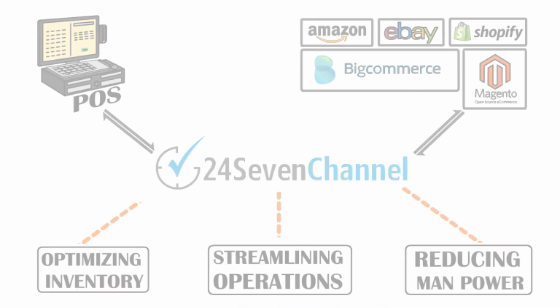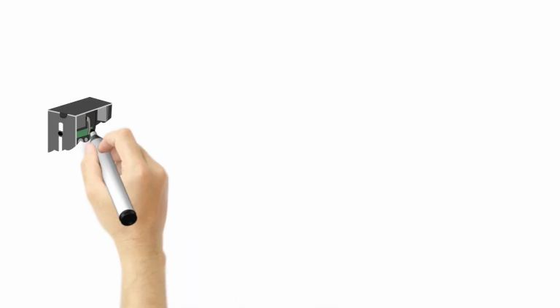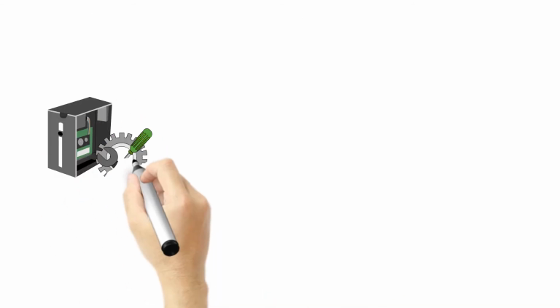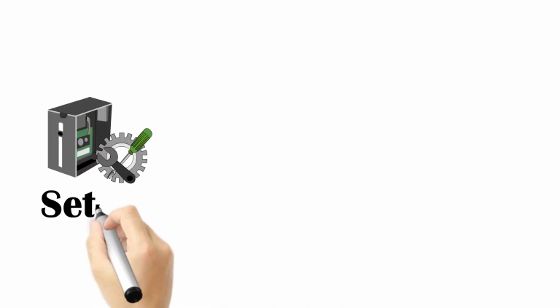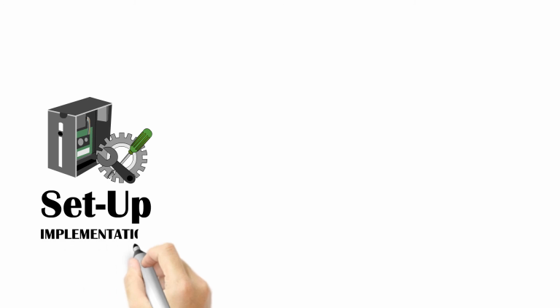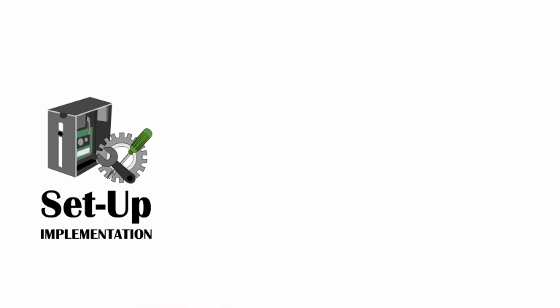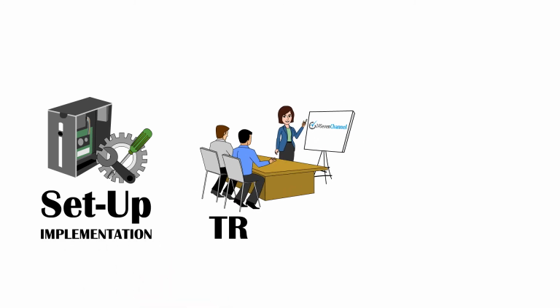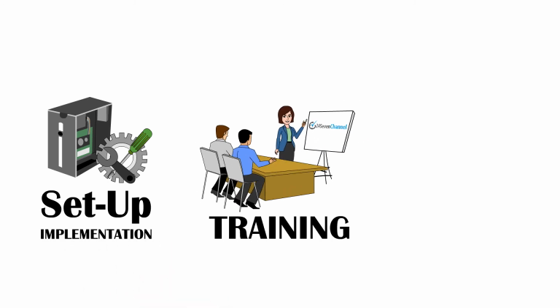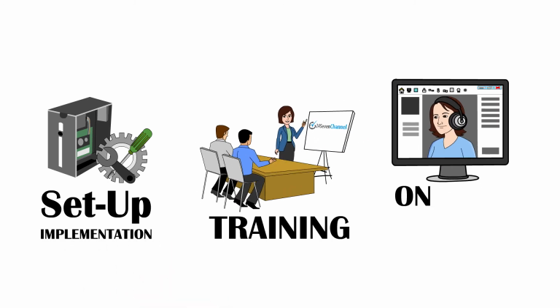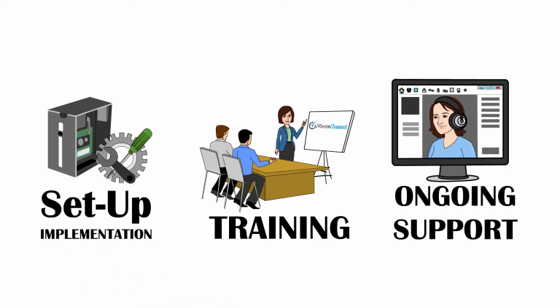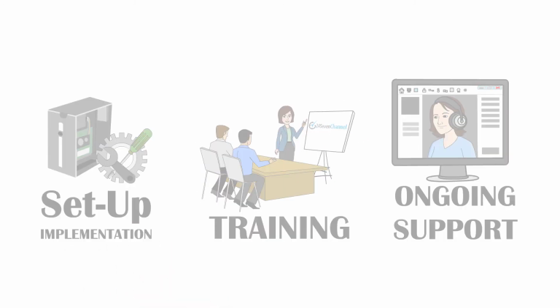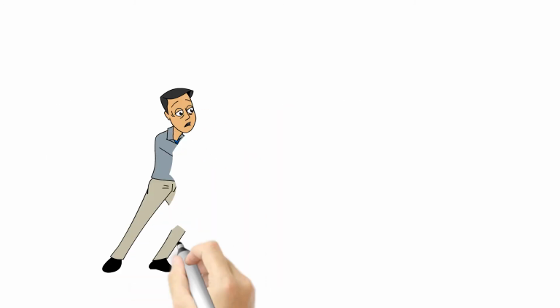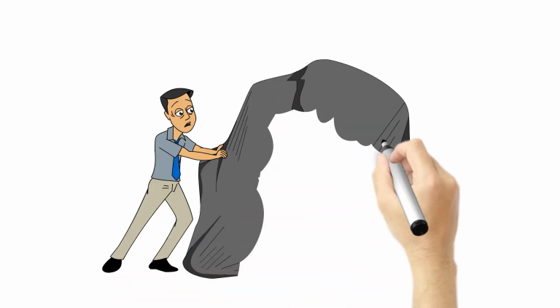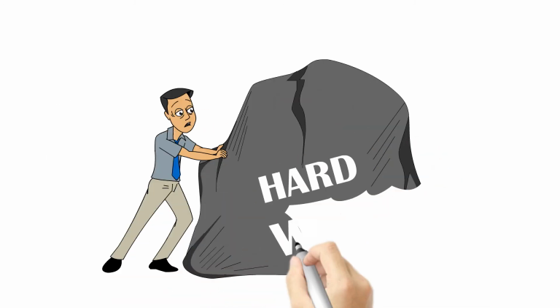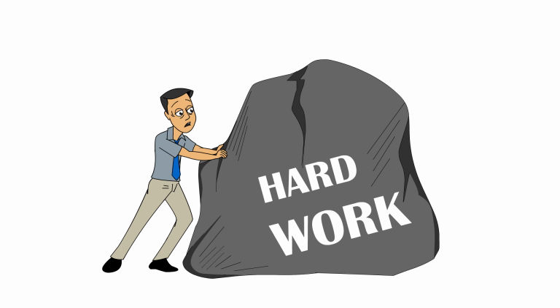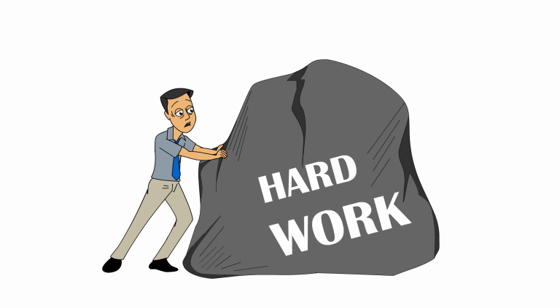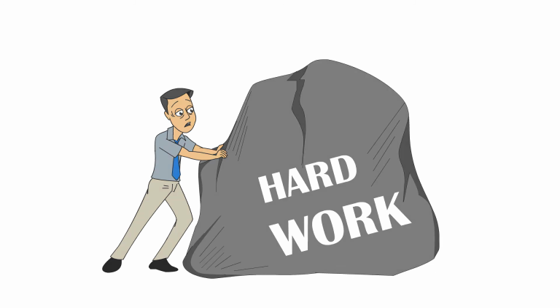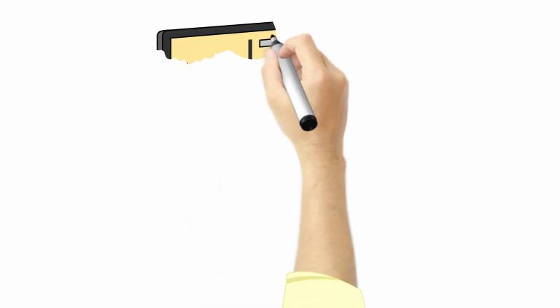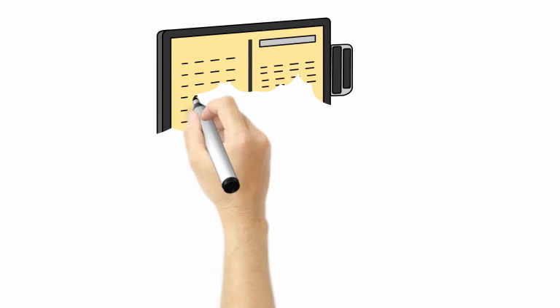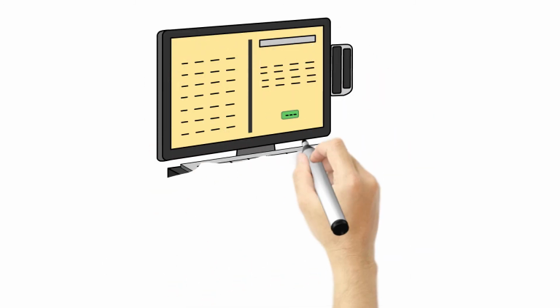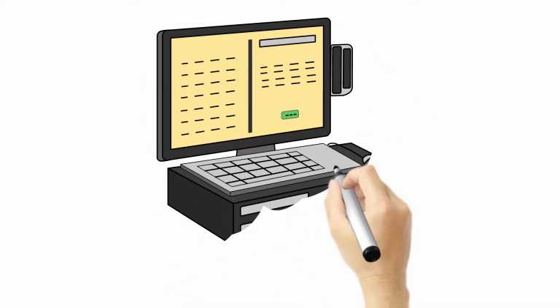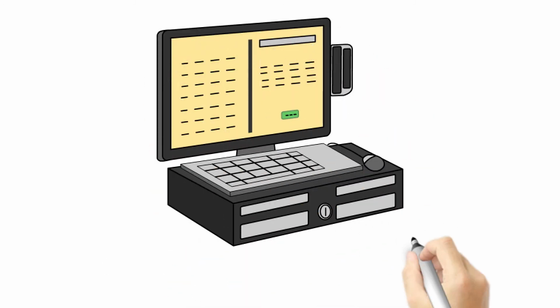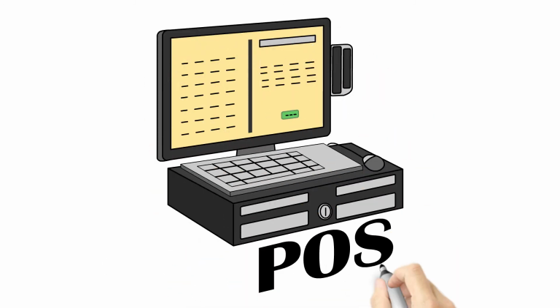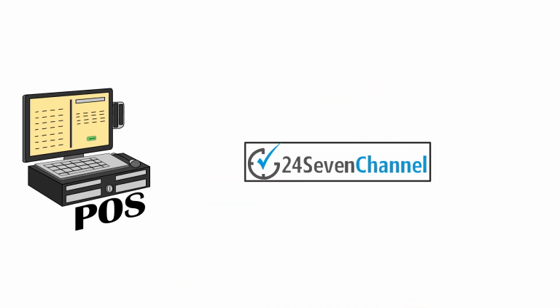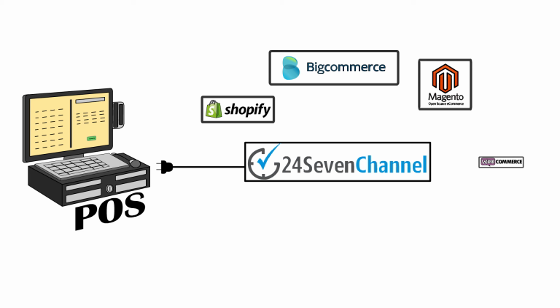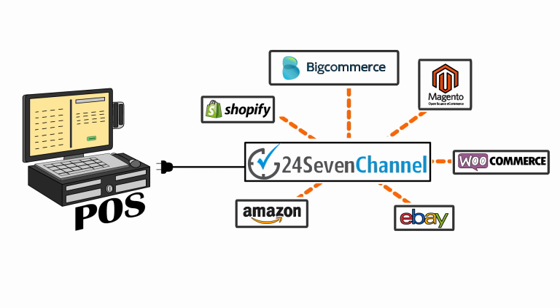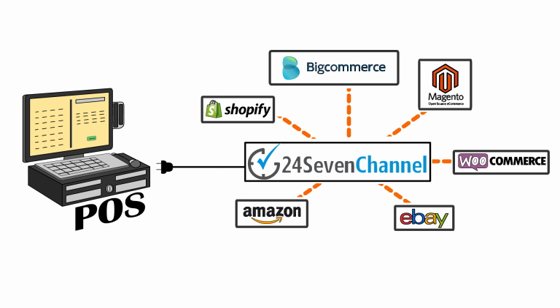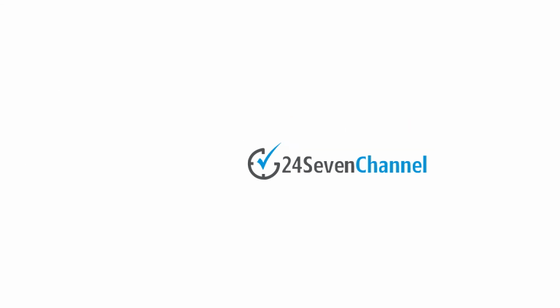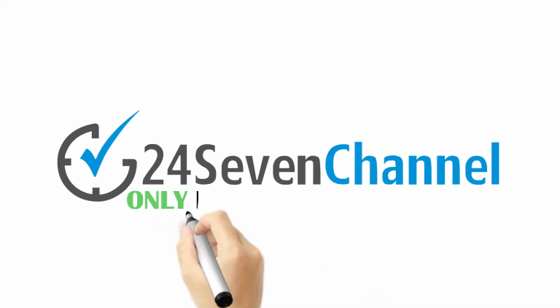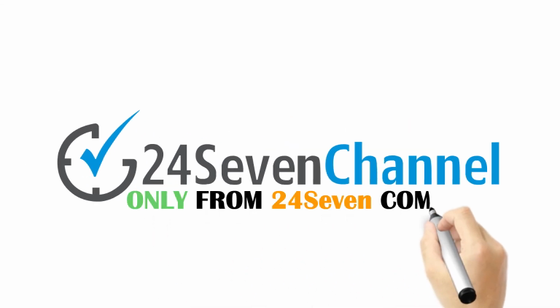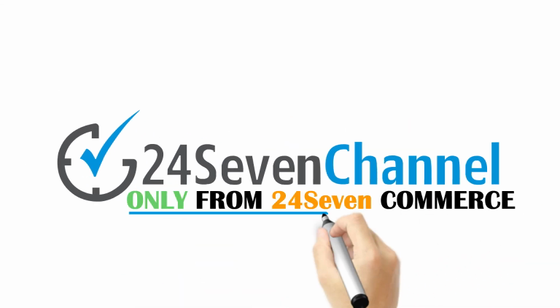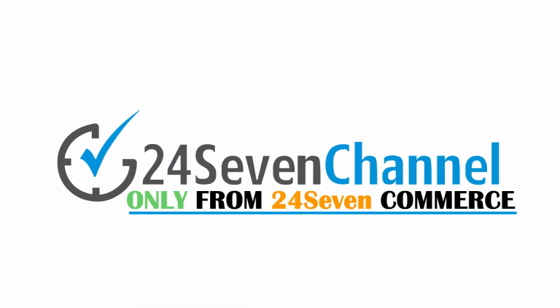We'll provide the setup, implementation, training, and ongoing support. We've done the hard work so you don't have to. Extend your POS system to e-commerce with 24-7 Channel Manager, only from 24-7 Commerce.